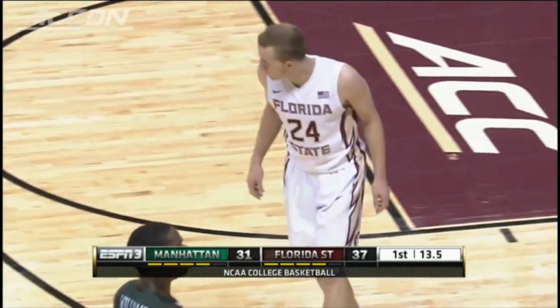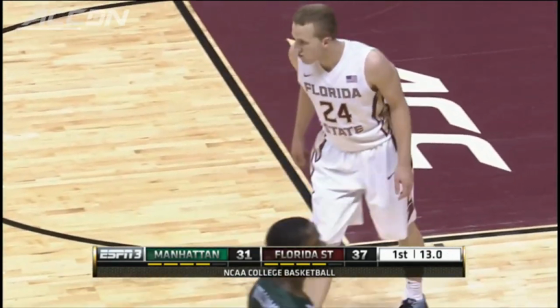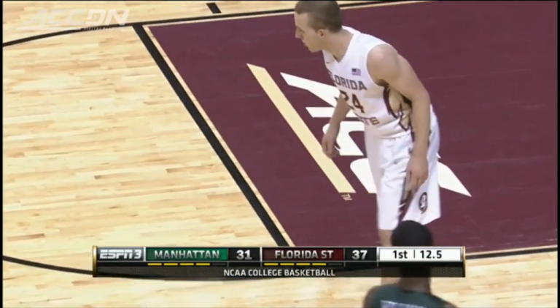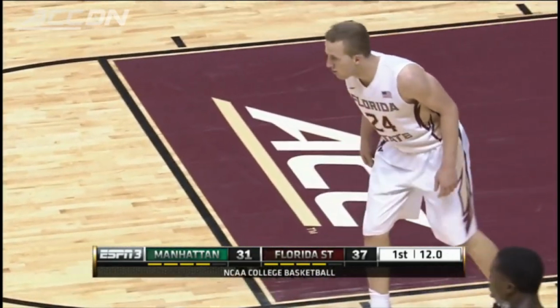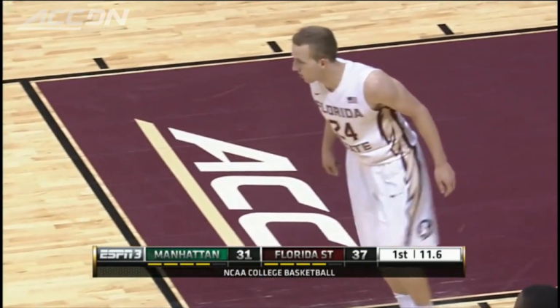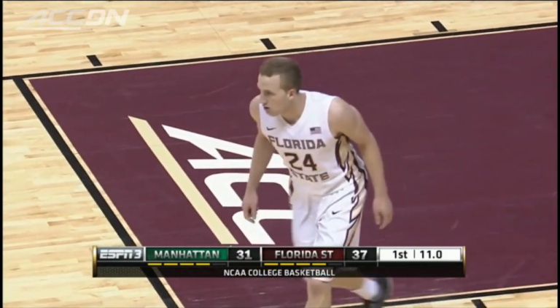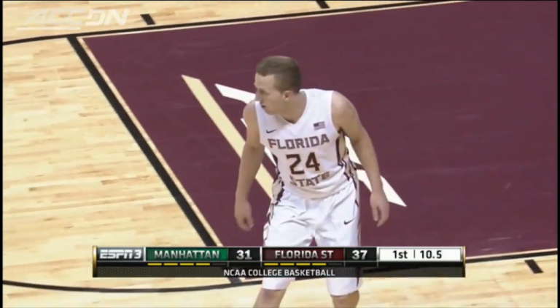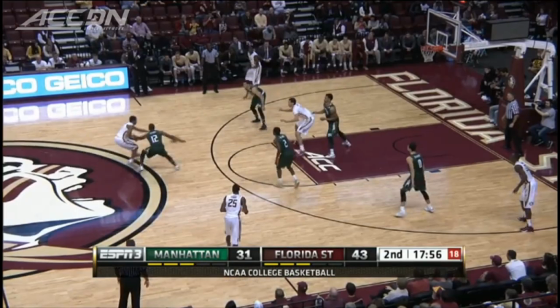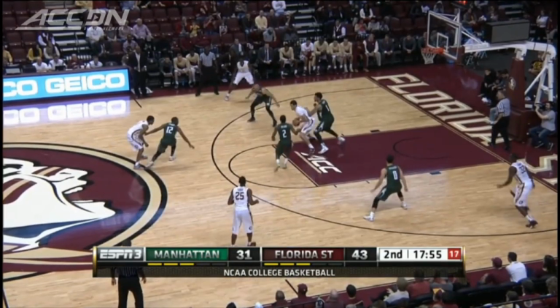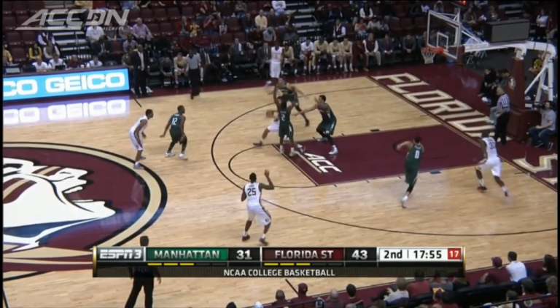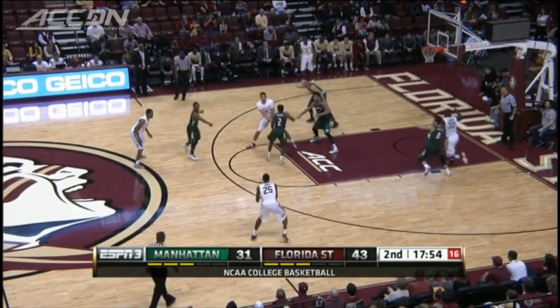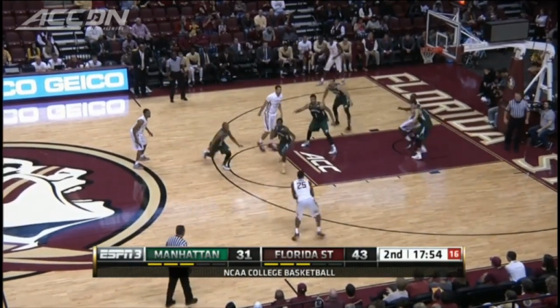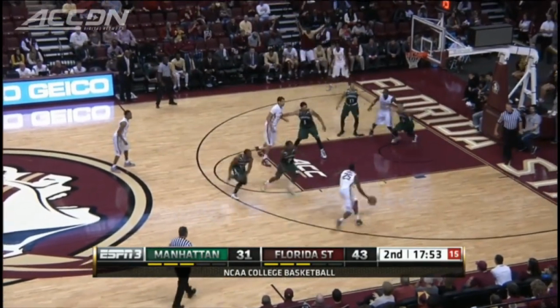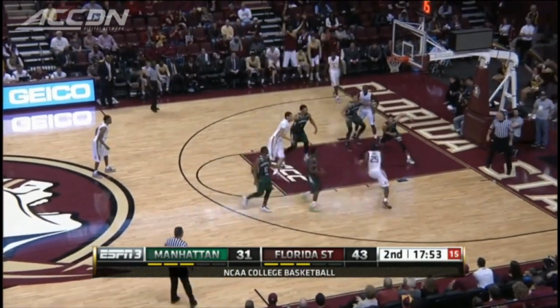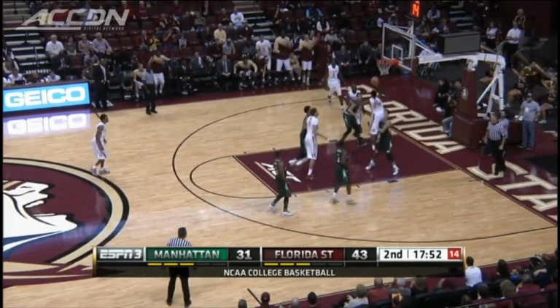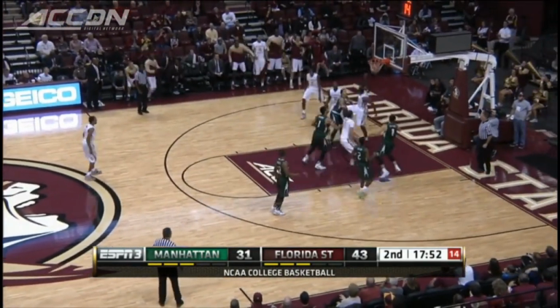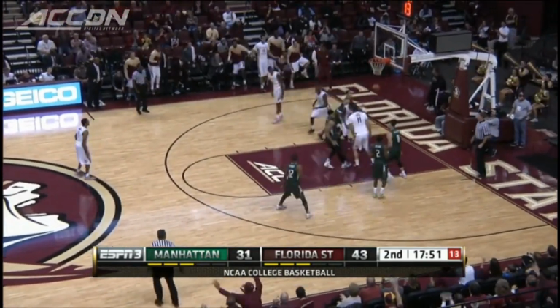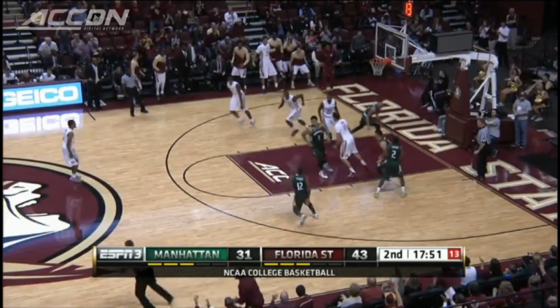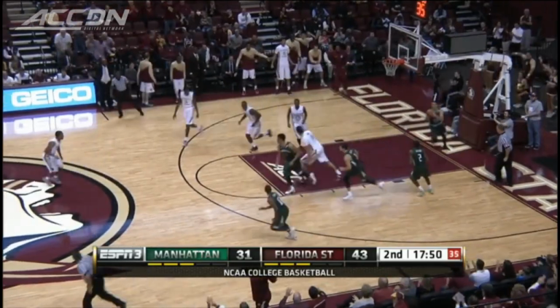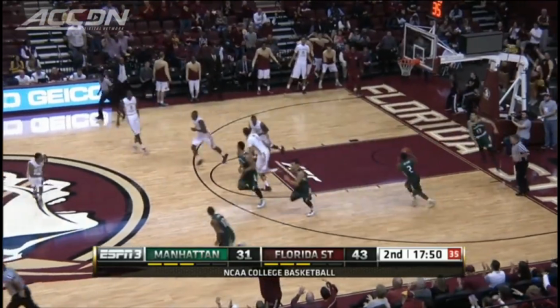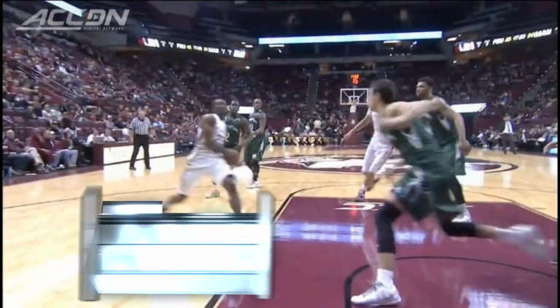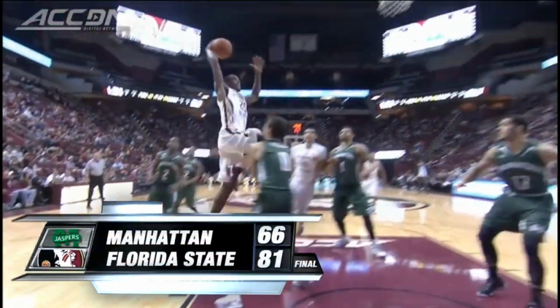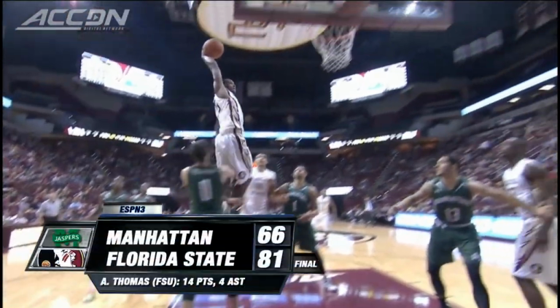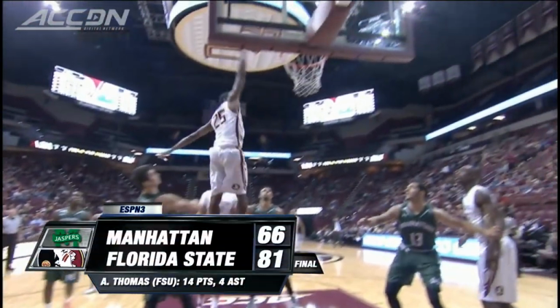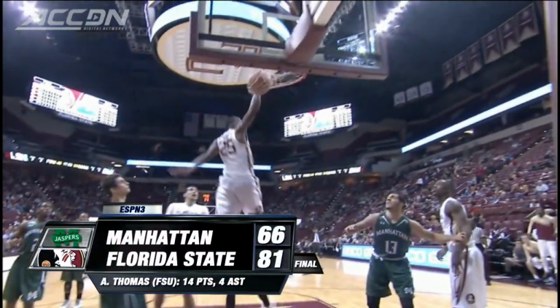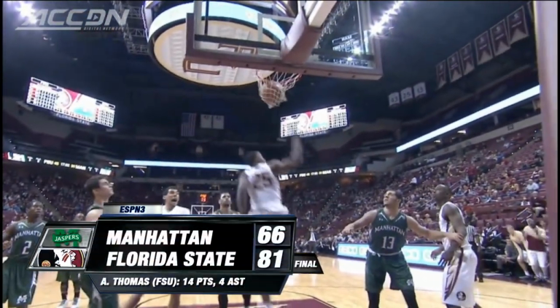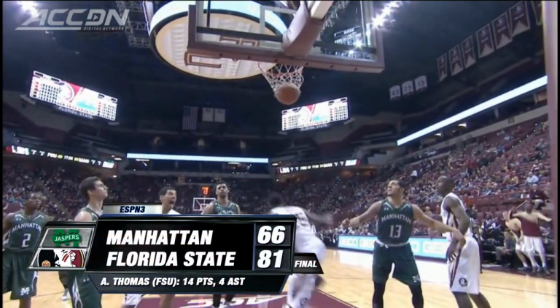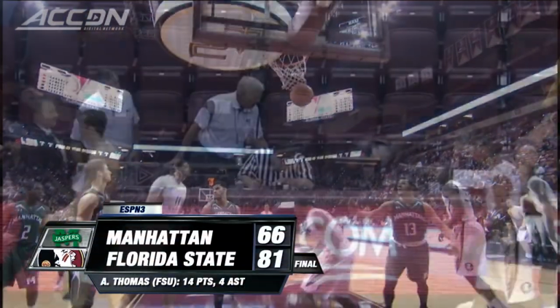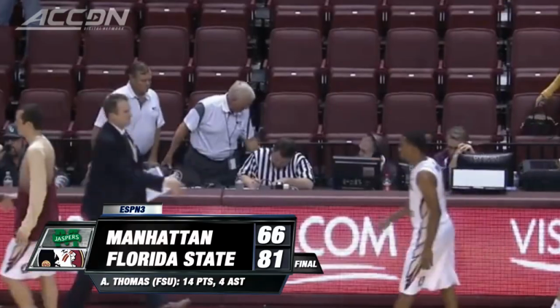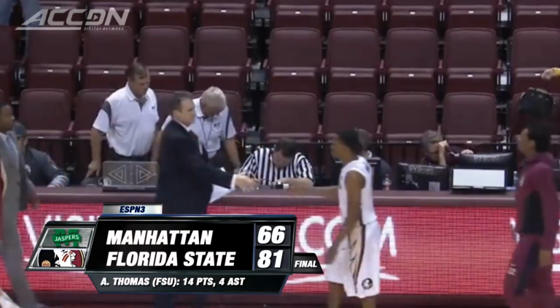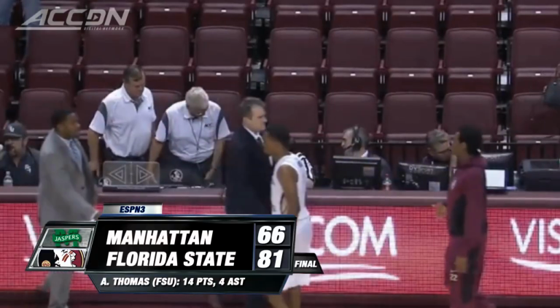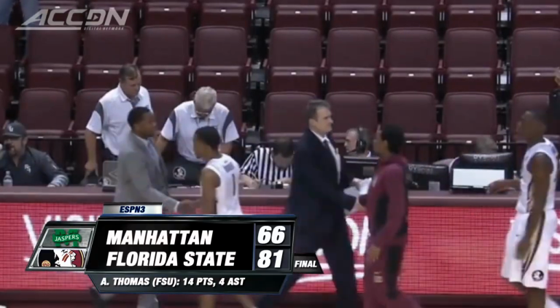They're up 37-31 at the half. Second half, more from the Noles — up a dozen. It's Thomas, skying, a team-high 14 points. That must-see moment. Six players in double digits for the Noles. 81-66 the final.